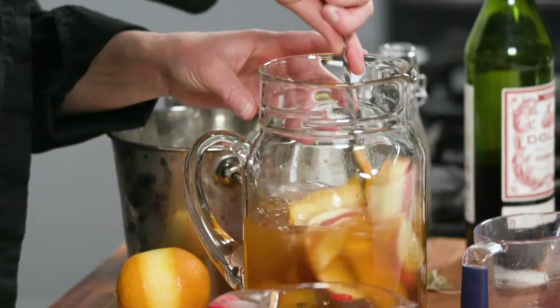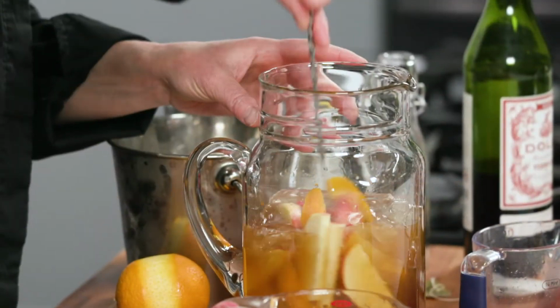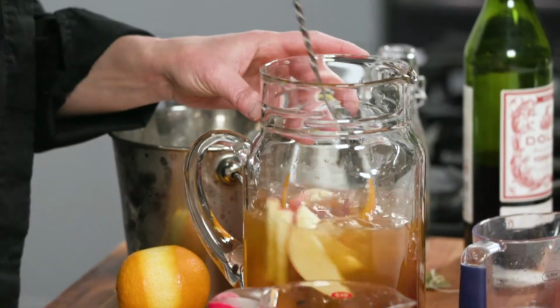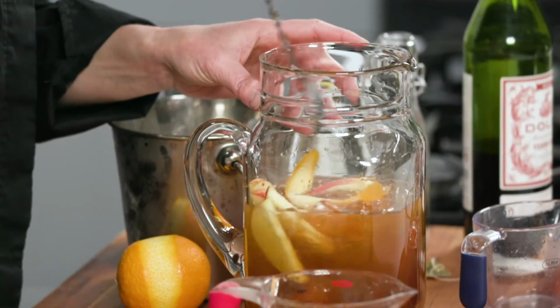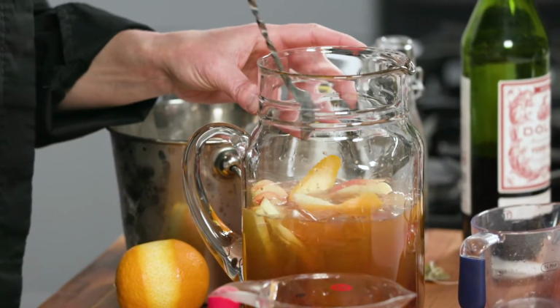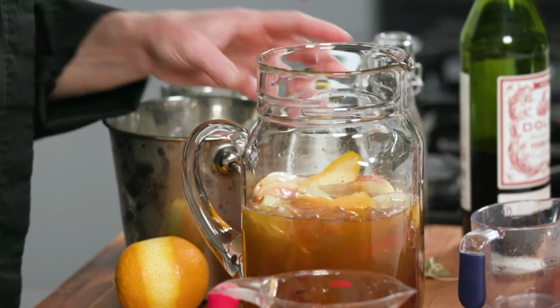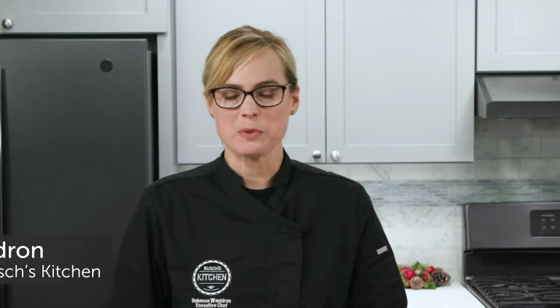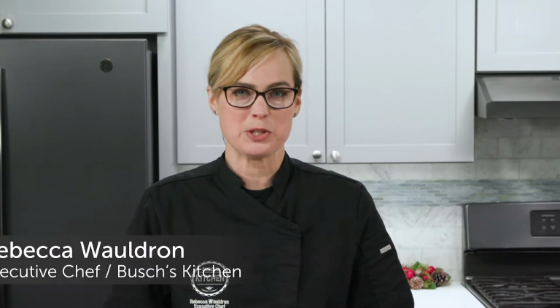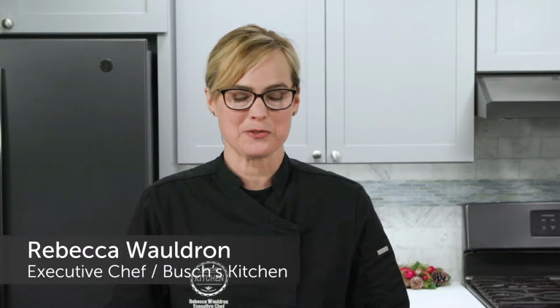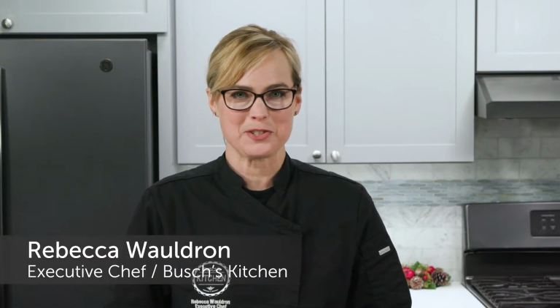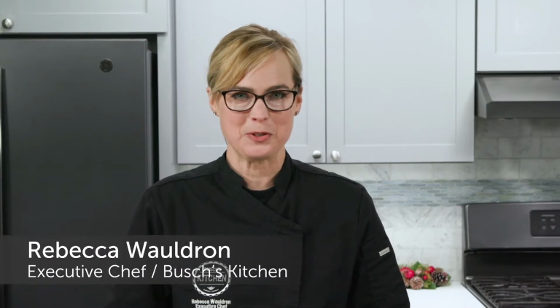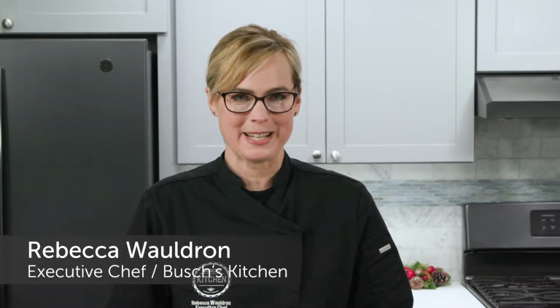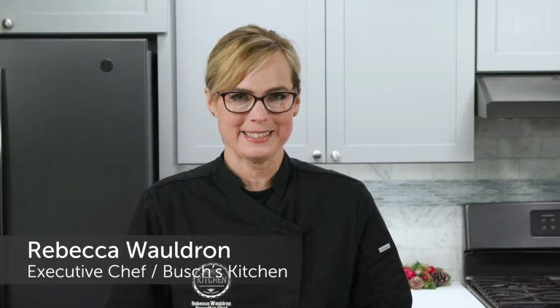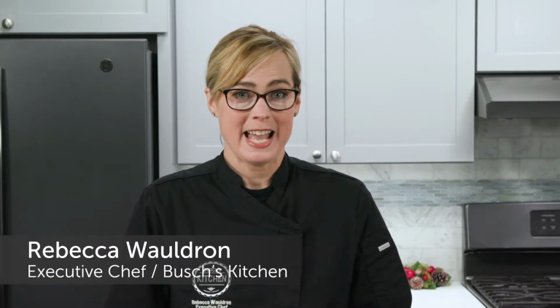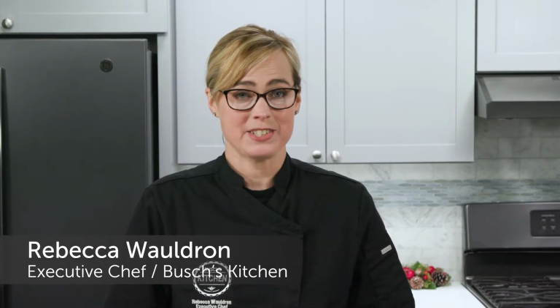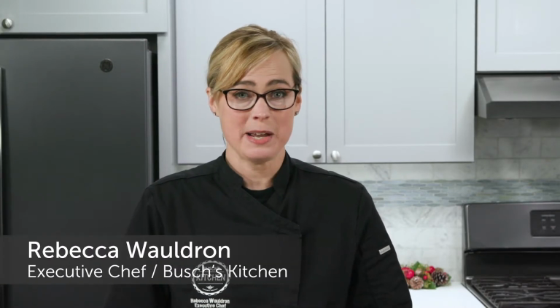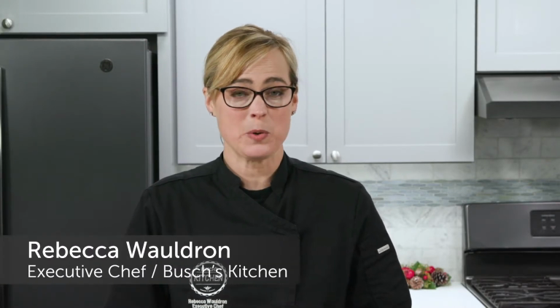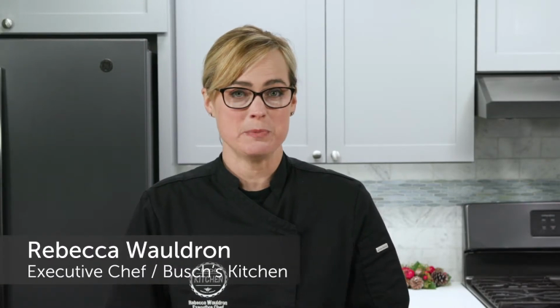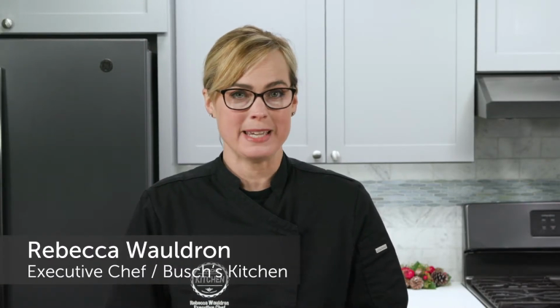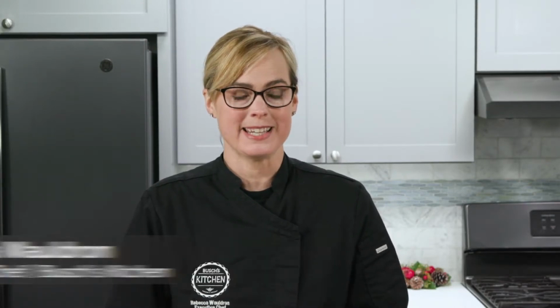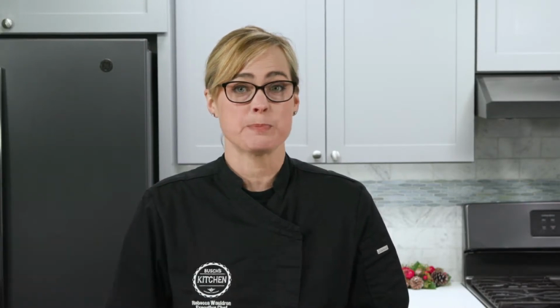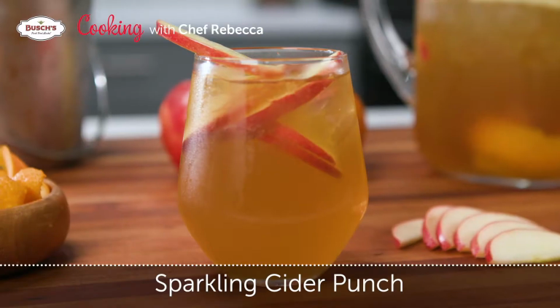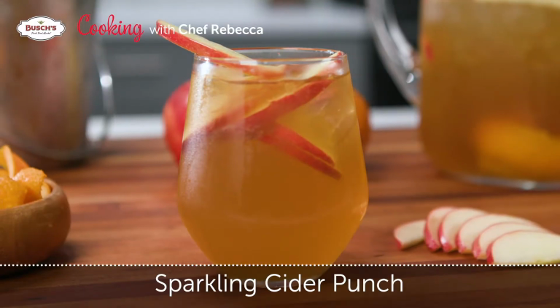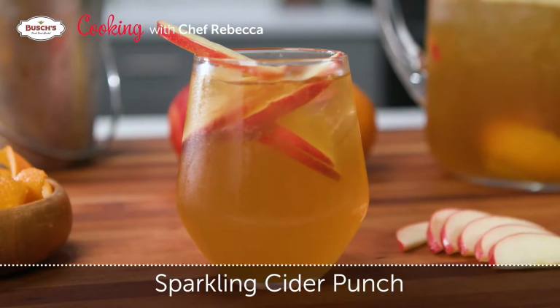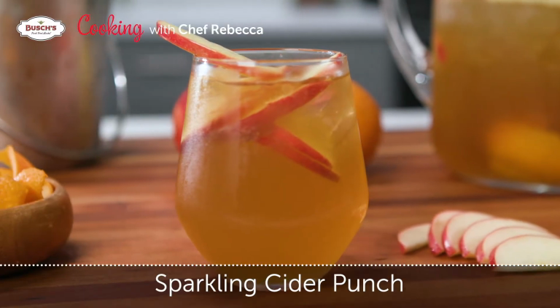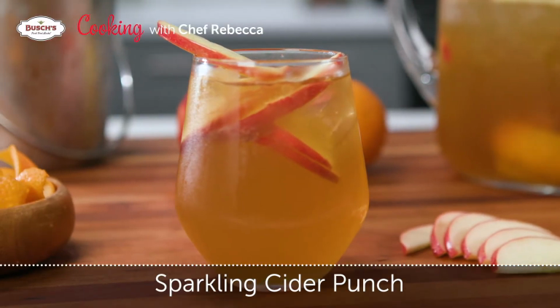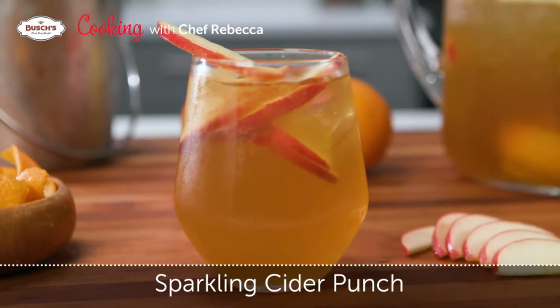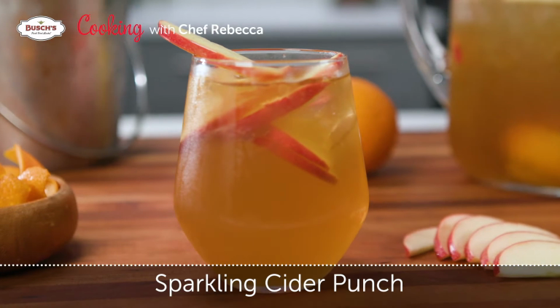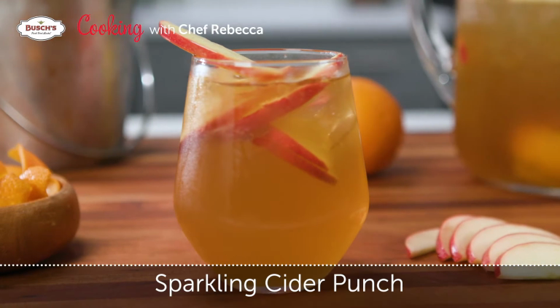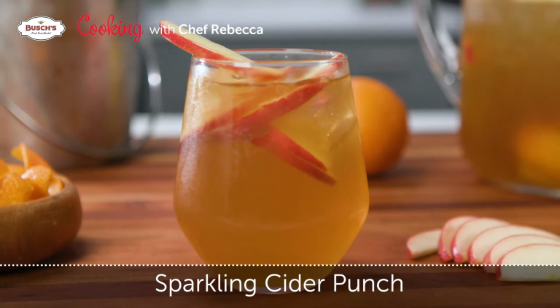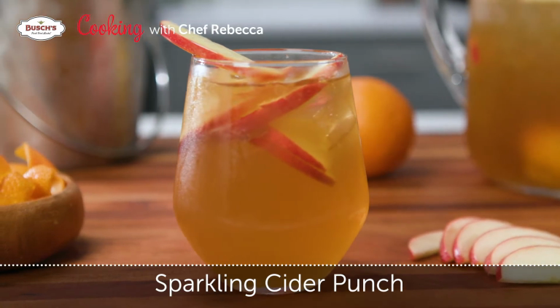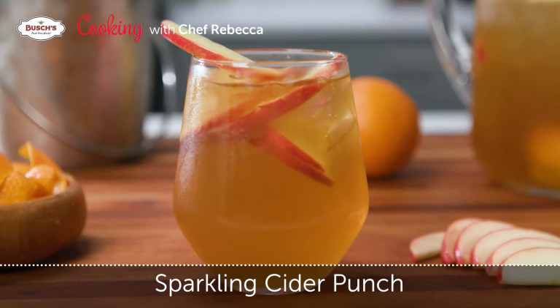Hi, I'm Chef Rebecca with Bush's Fresh Food Market, and today we're going to be making a sparkling cider punch that is perfect for holiday entertaining.